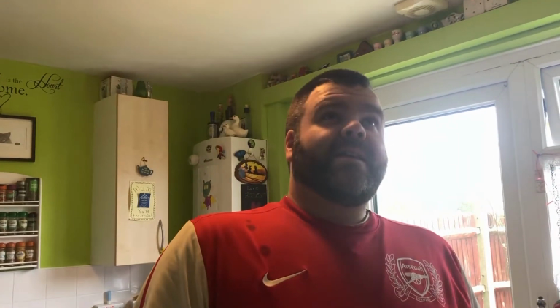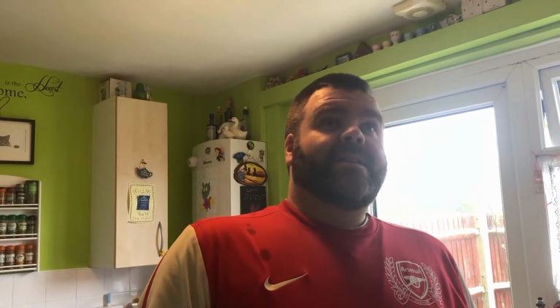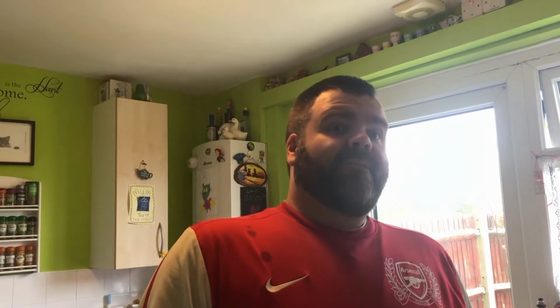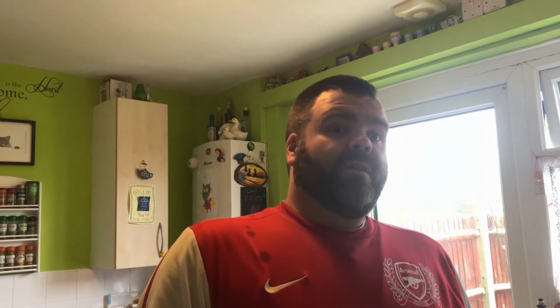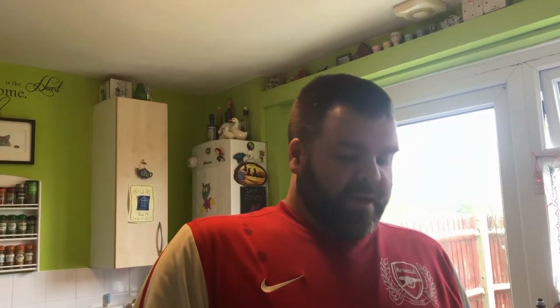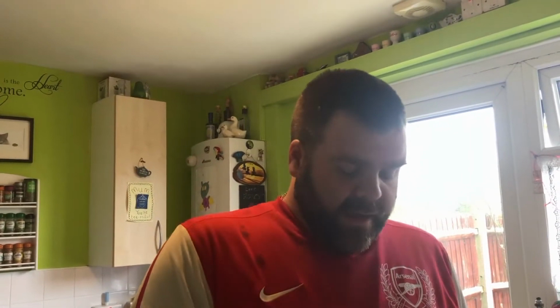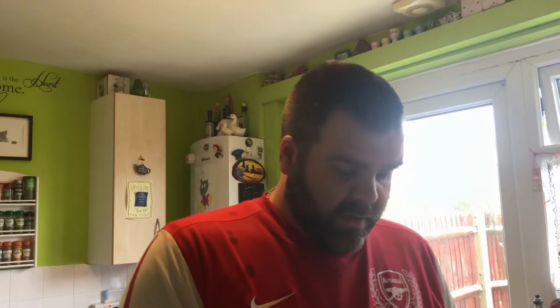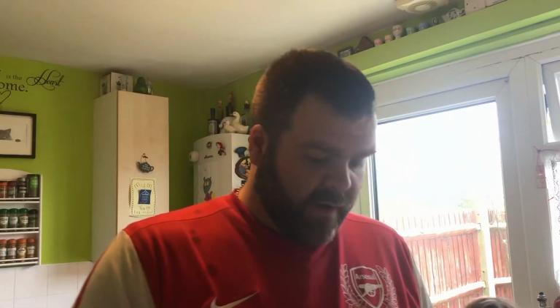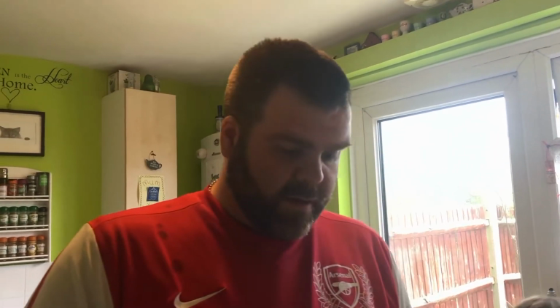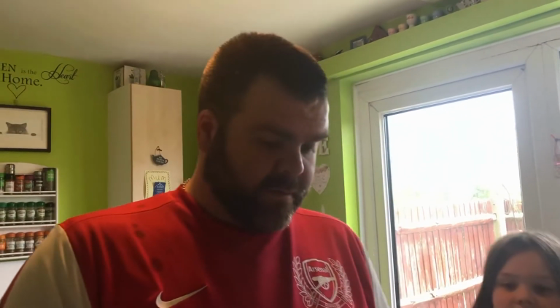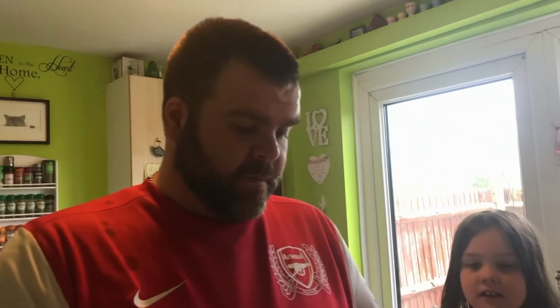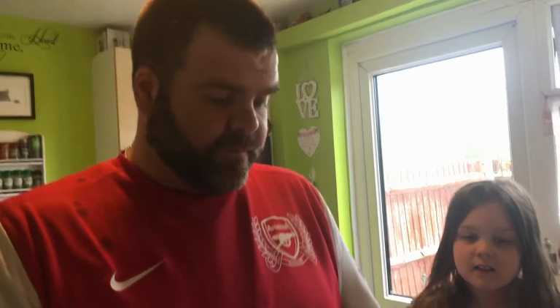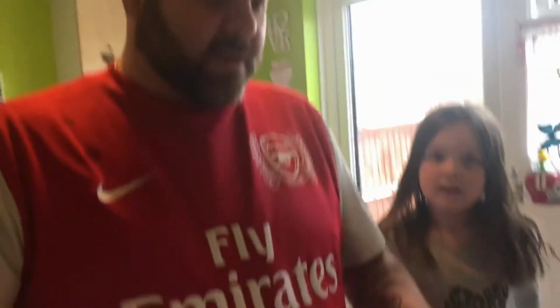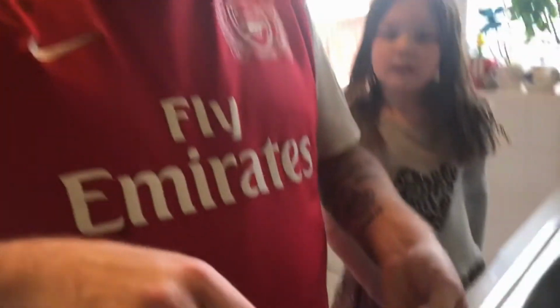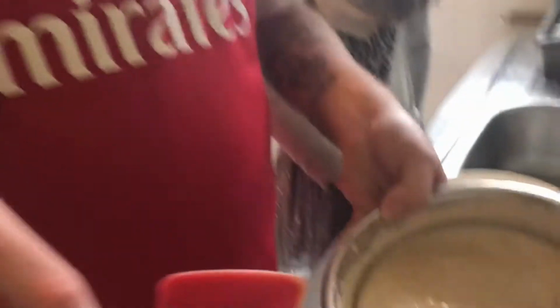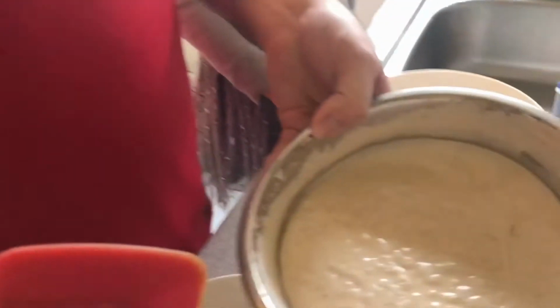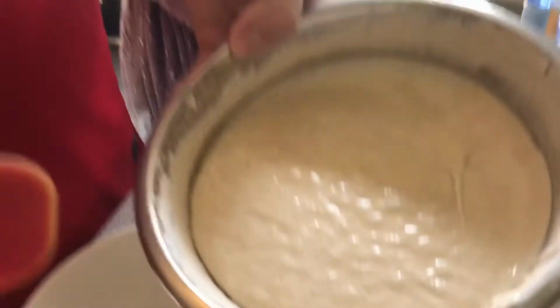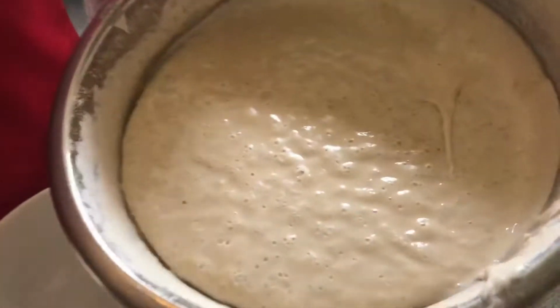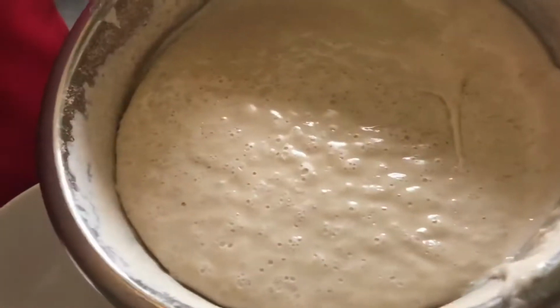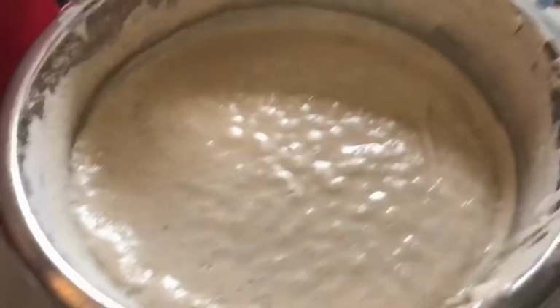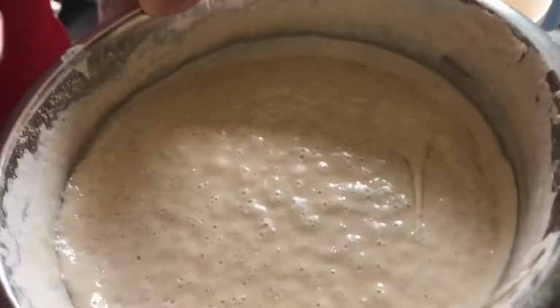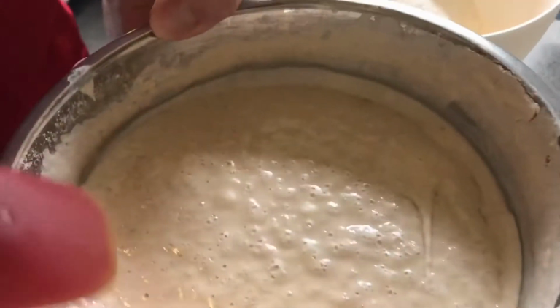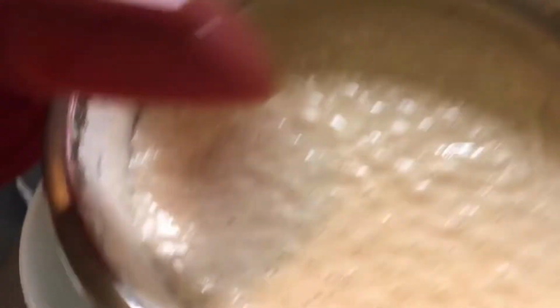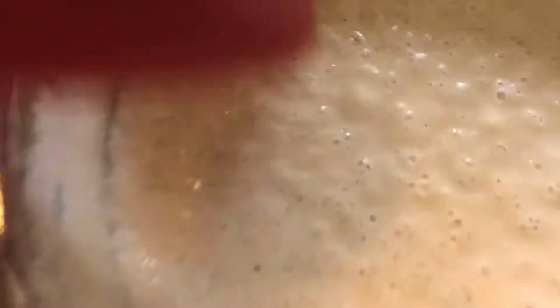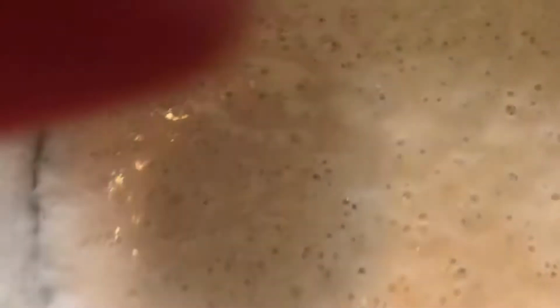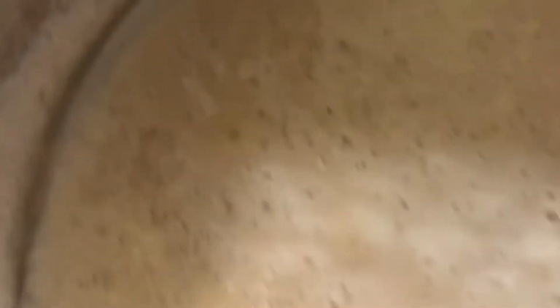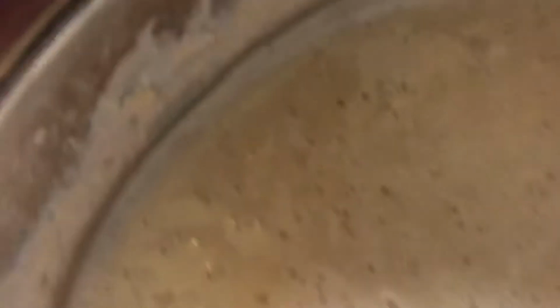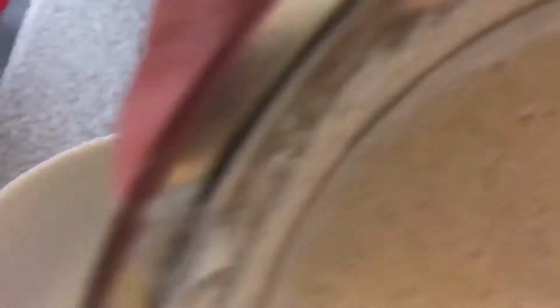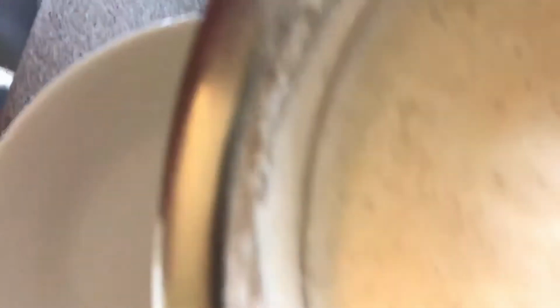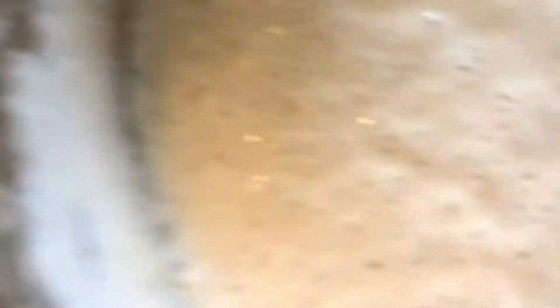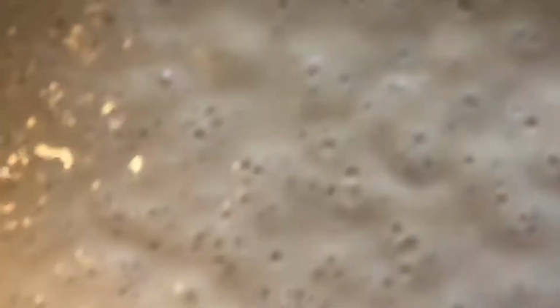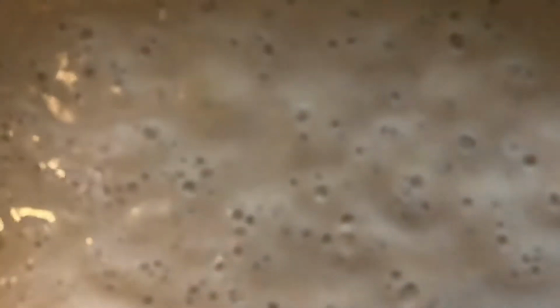Day seven of our sourdough mother culture. Same principle — we can see loads of little air bubbles starting to come through now. It's all looking lovely.